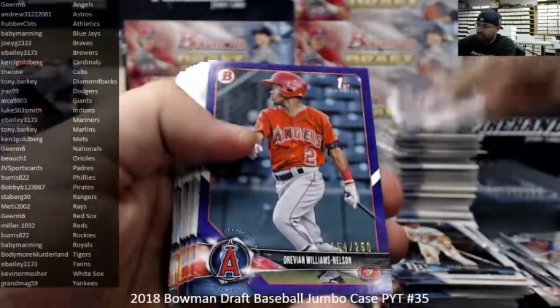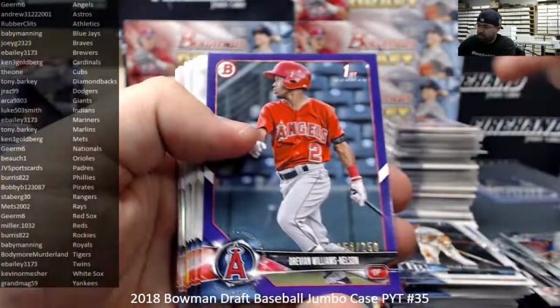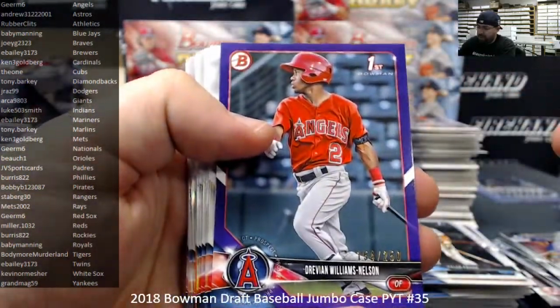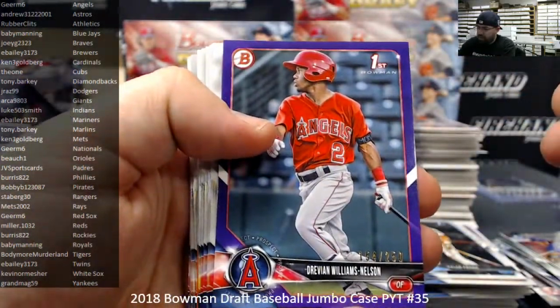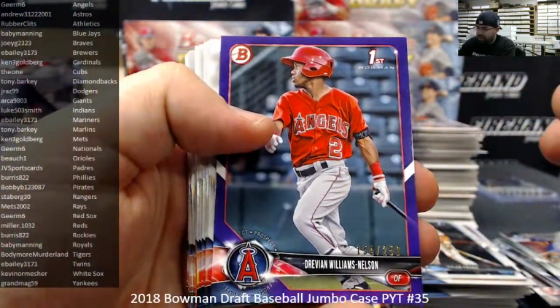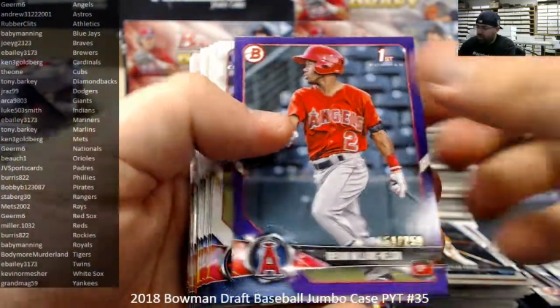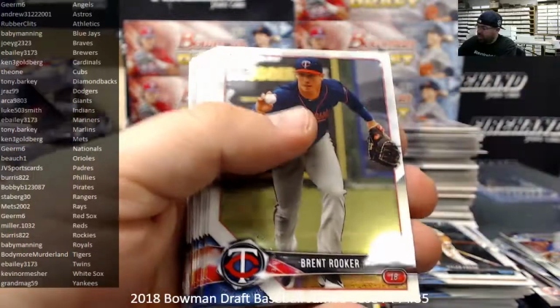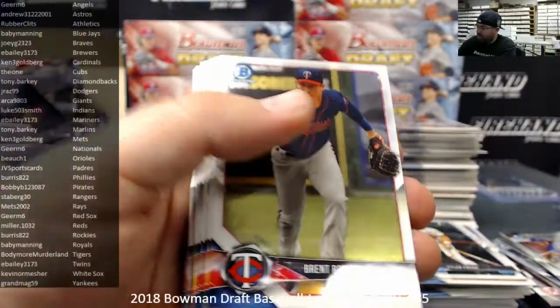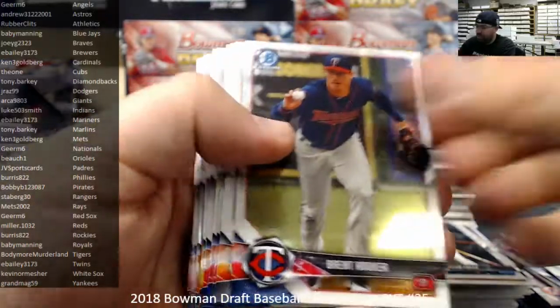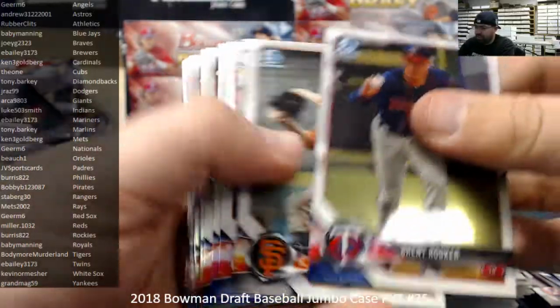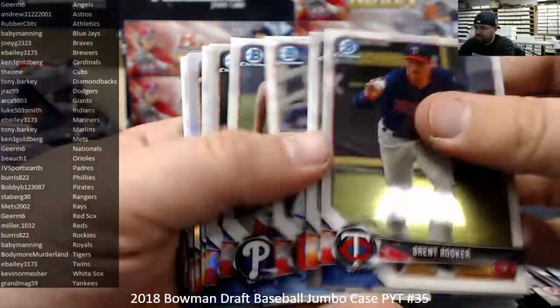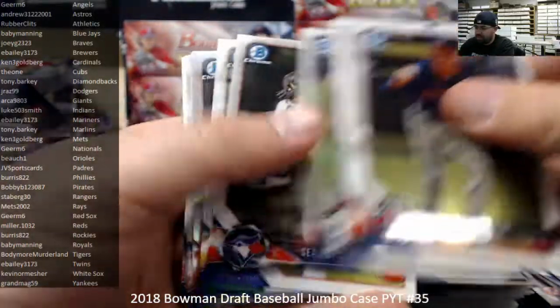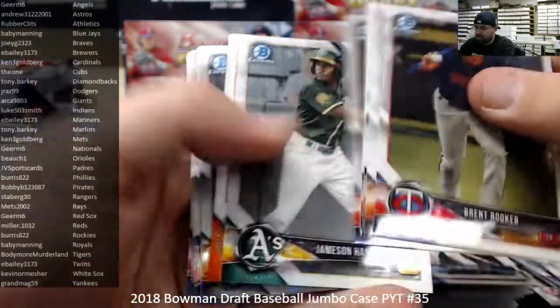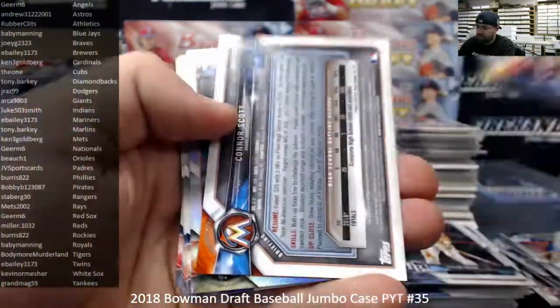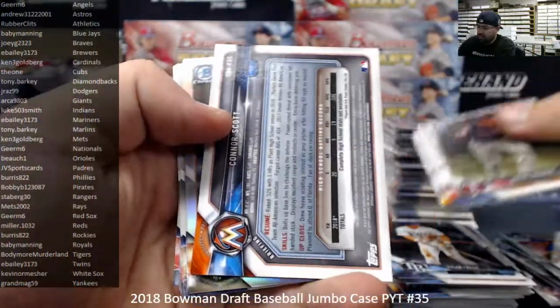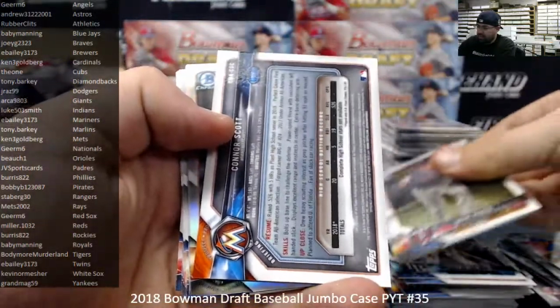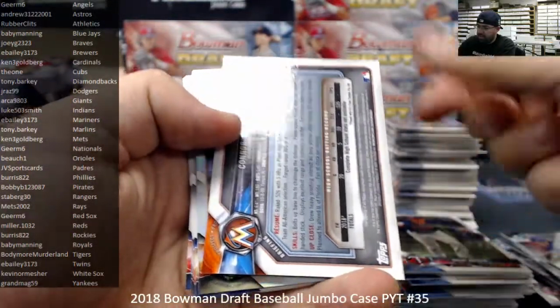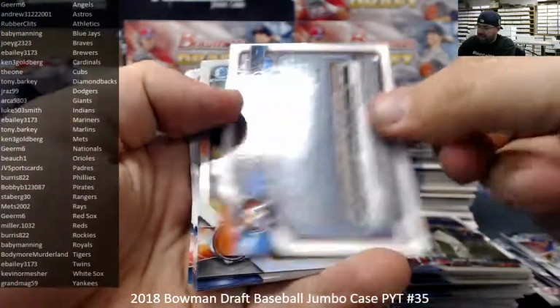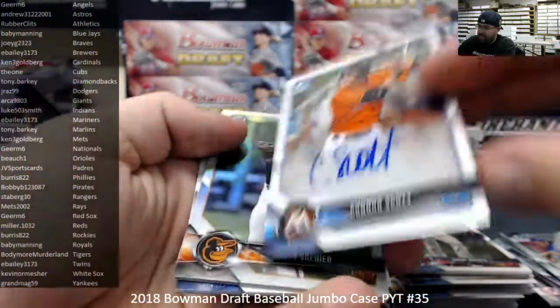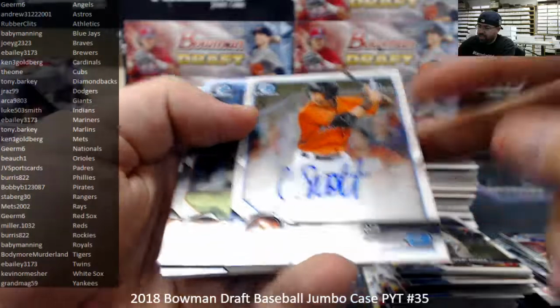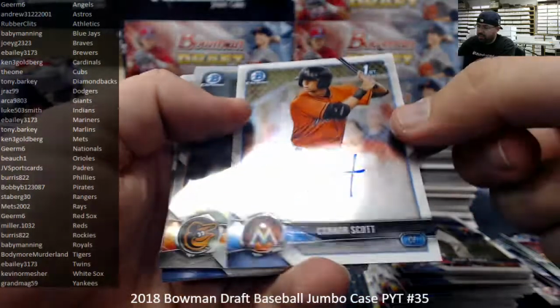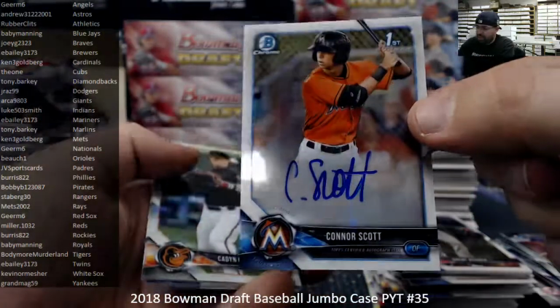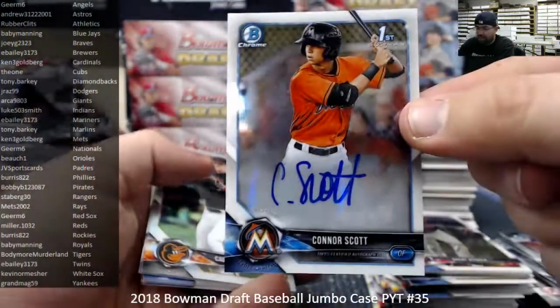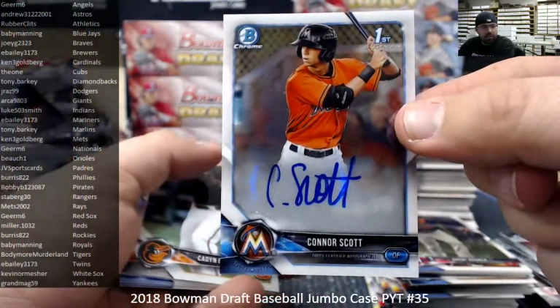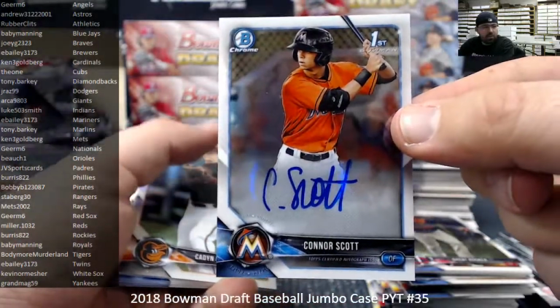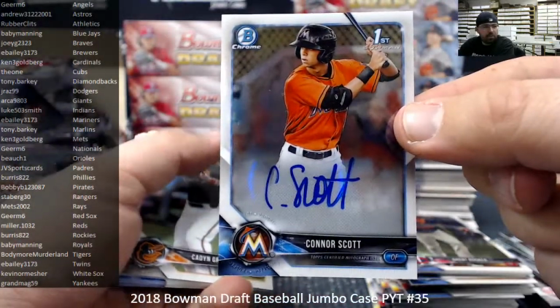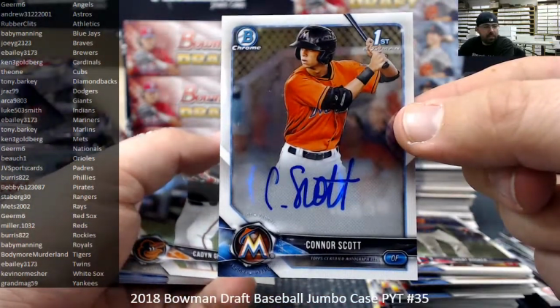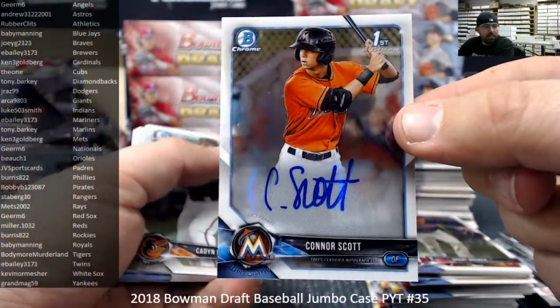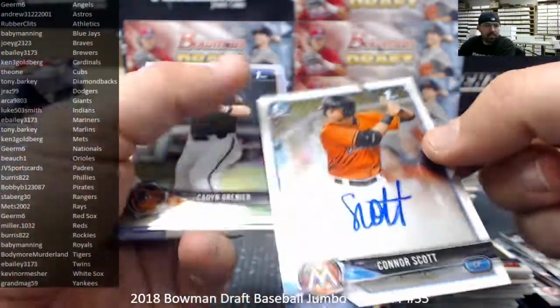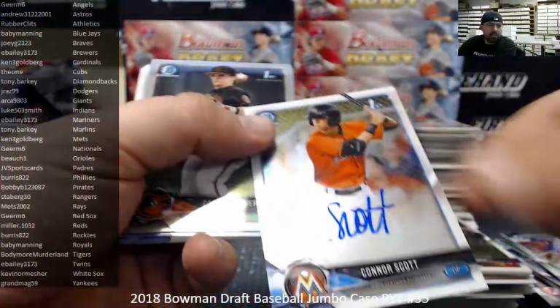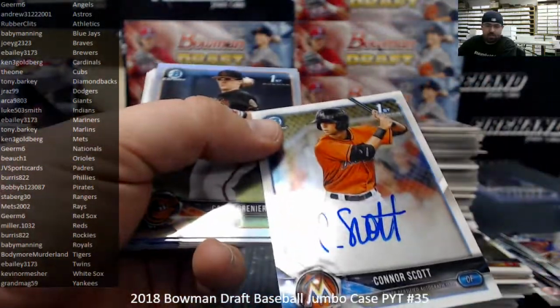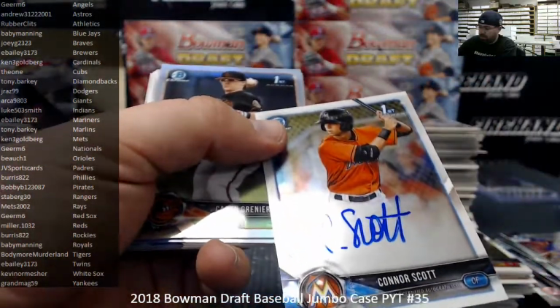Purple Paper, Drevian Williams Nelson to 250 for the Angels. Connor Scott base auto to match the orange auto we pulled in the beginning of the box. Marlins going to Tony Barkey.